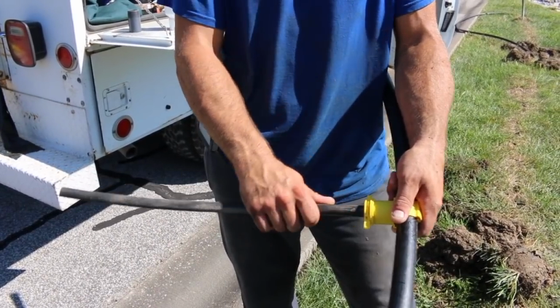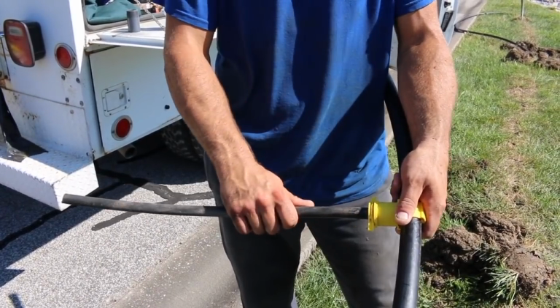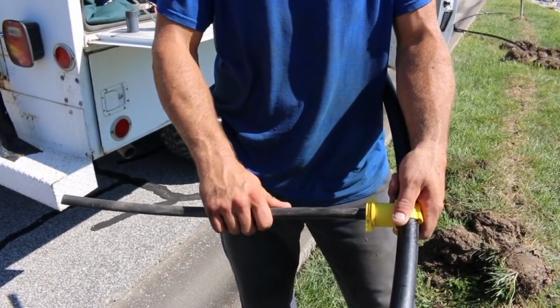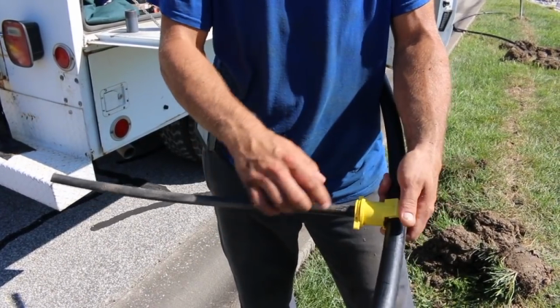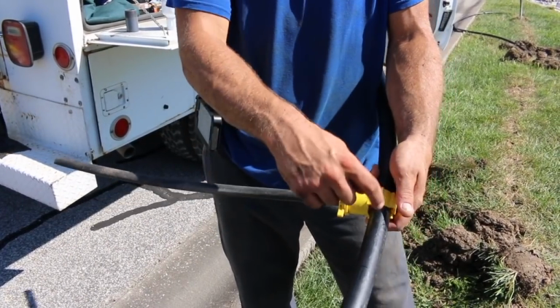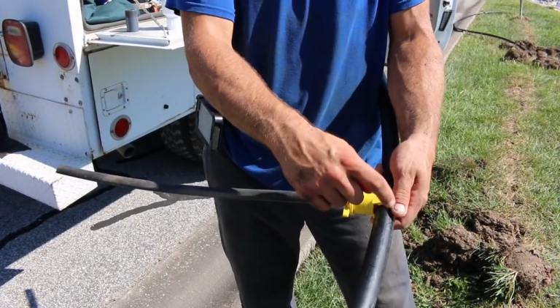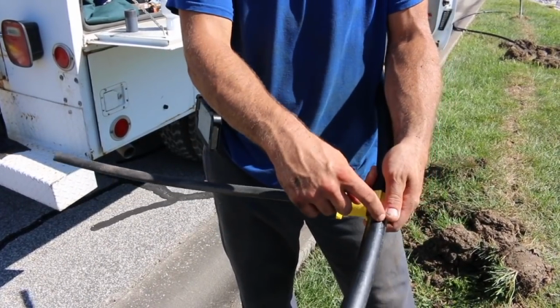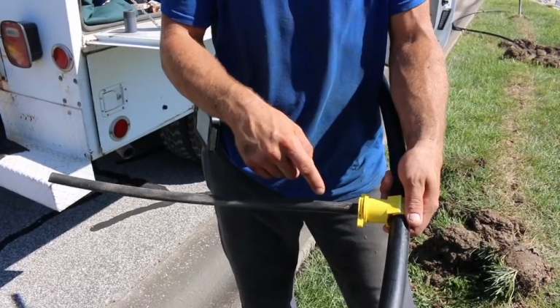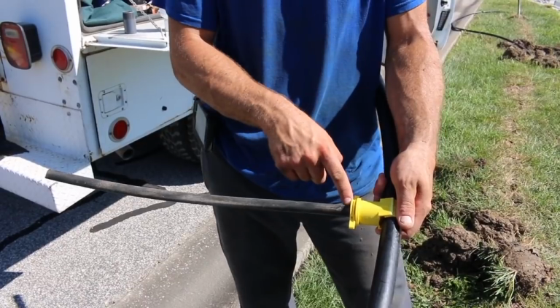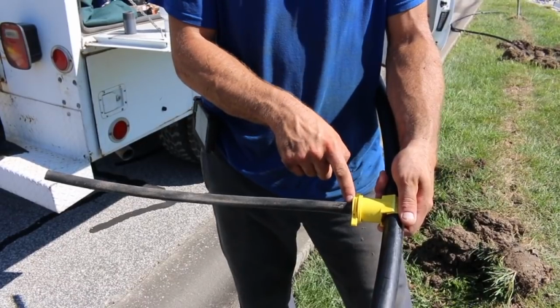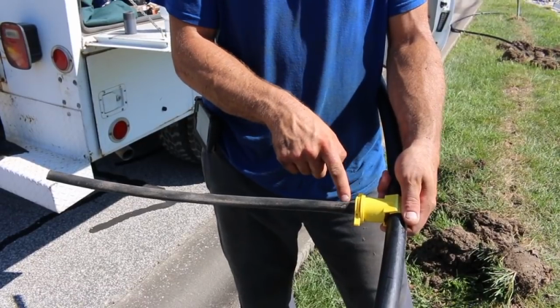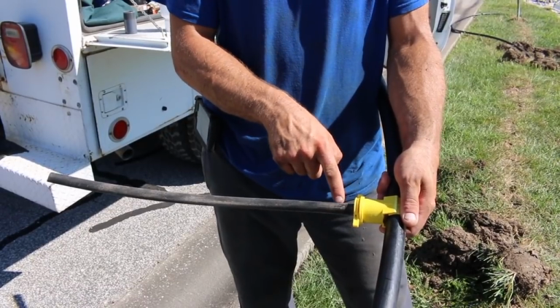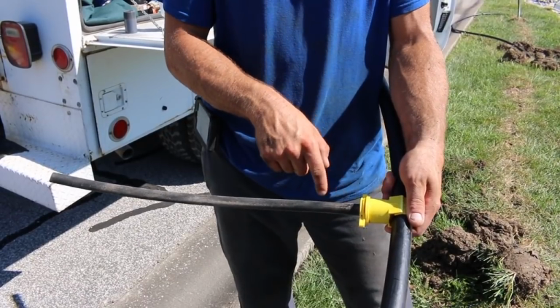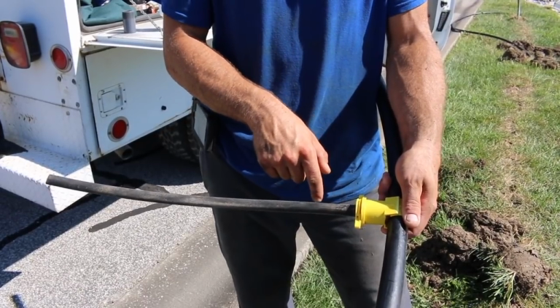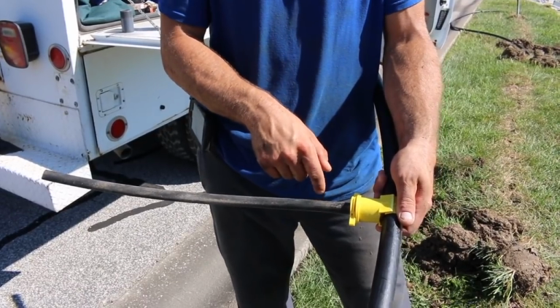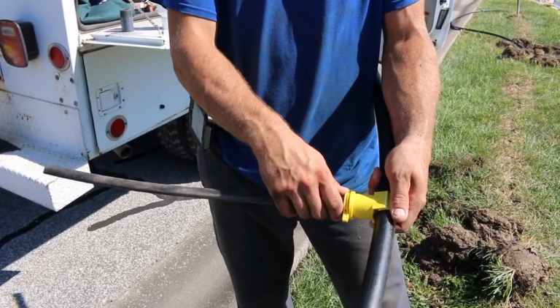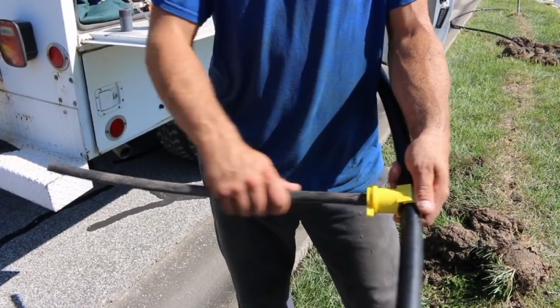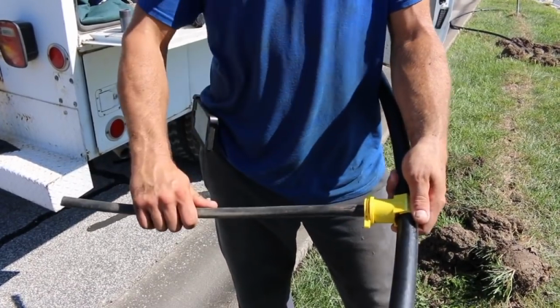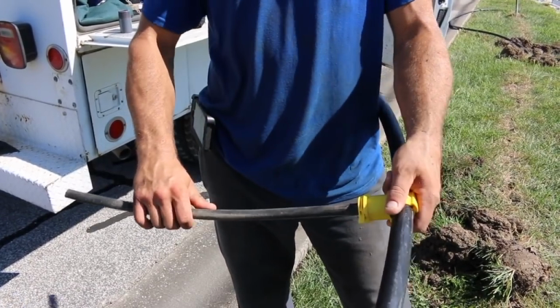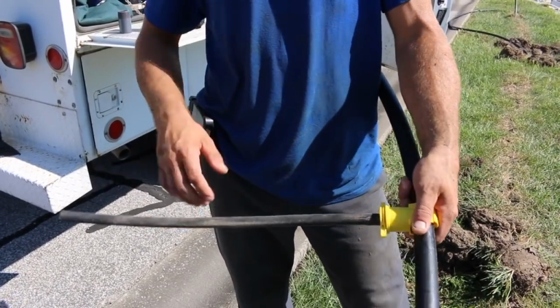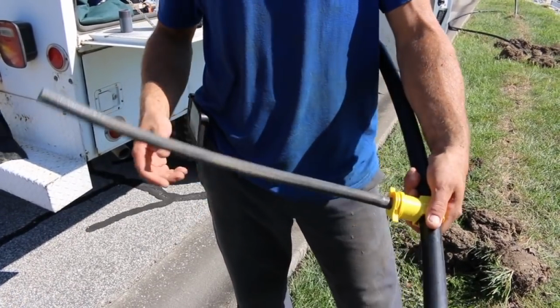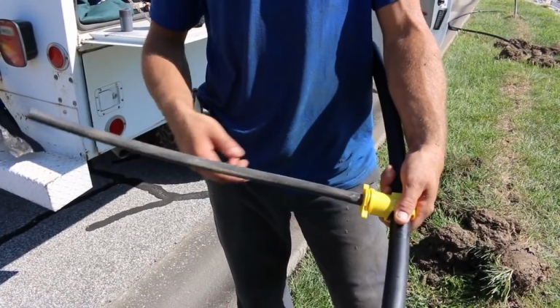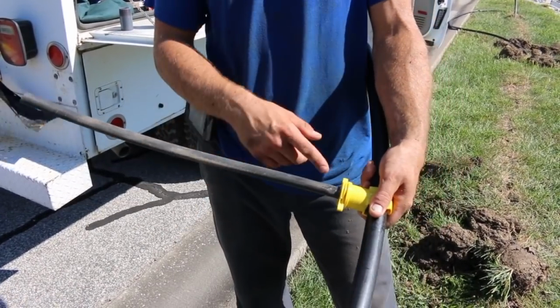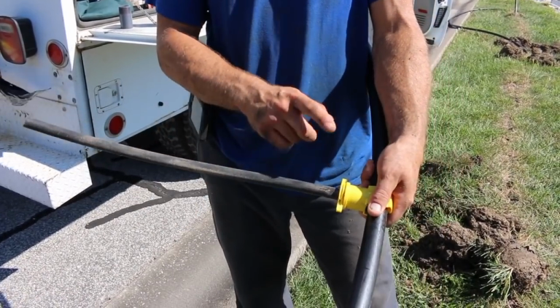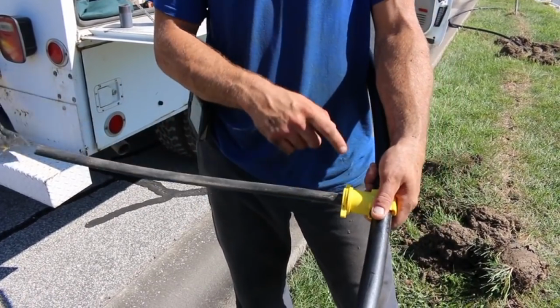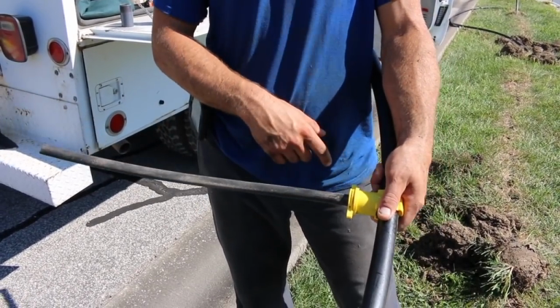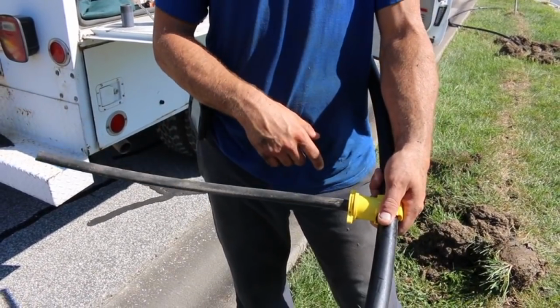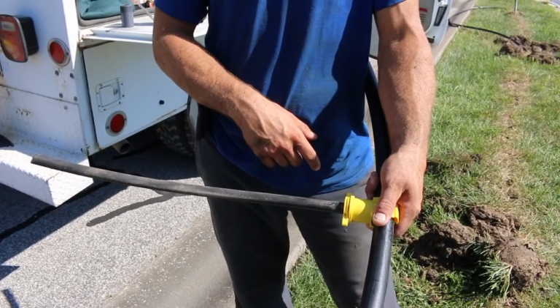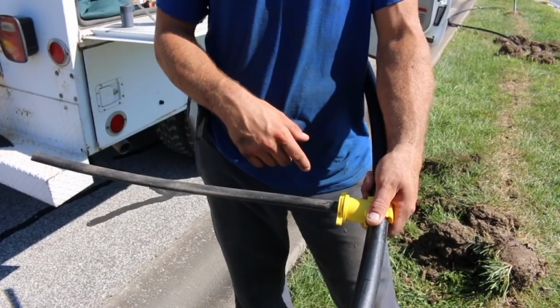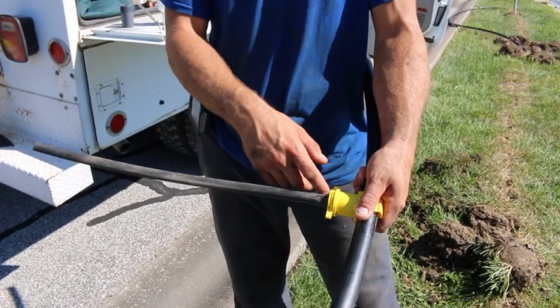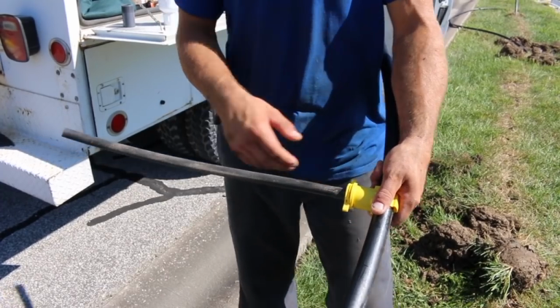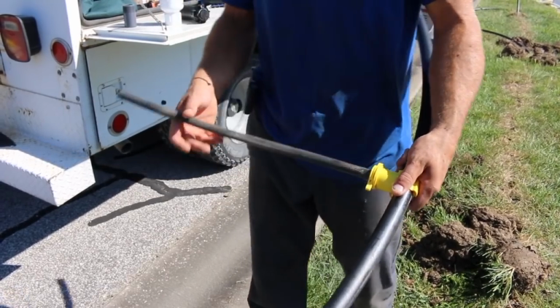You won't be able to pull it off — you're going to end up kinking it. So cut that with the razor knife and pull it off. If you're doing just a new install, all you've got to do is slip it on there.